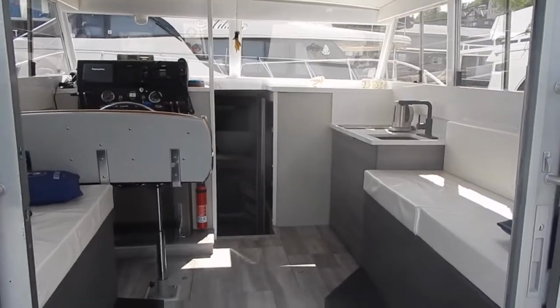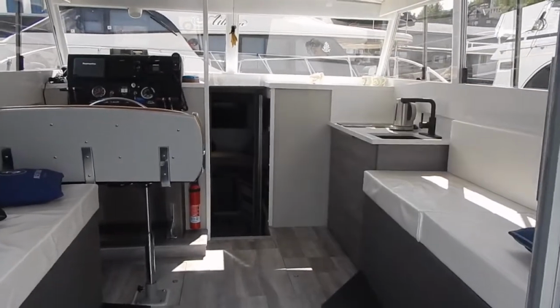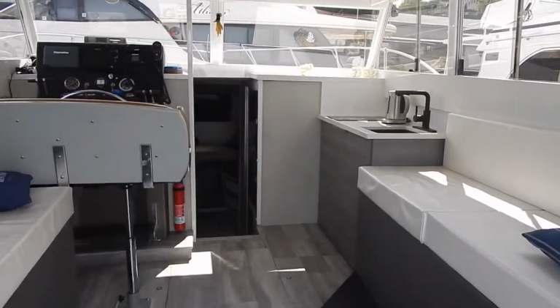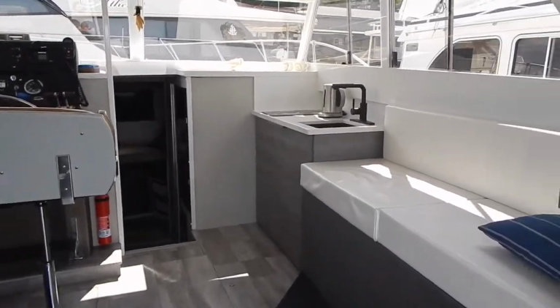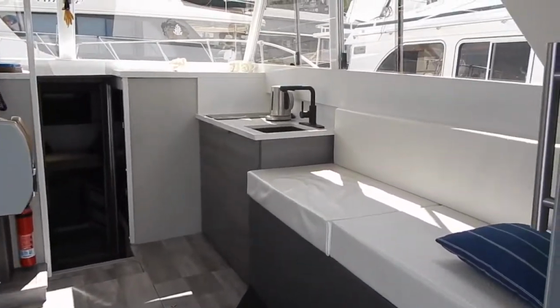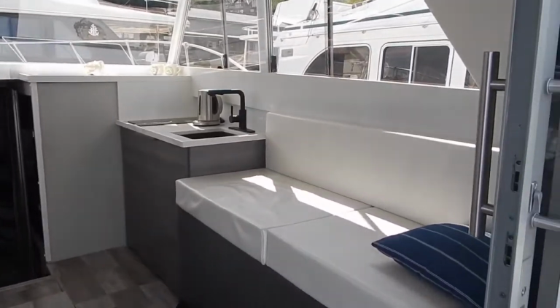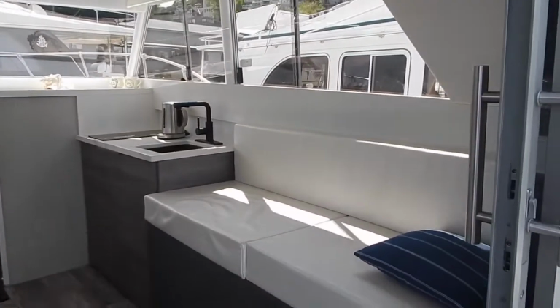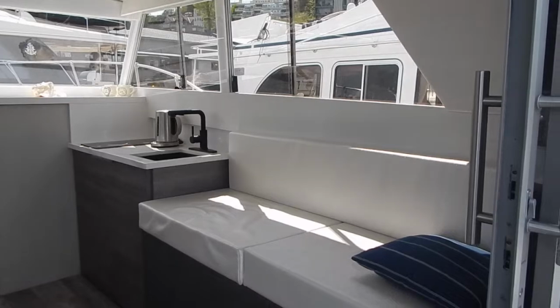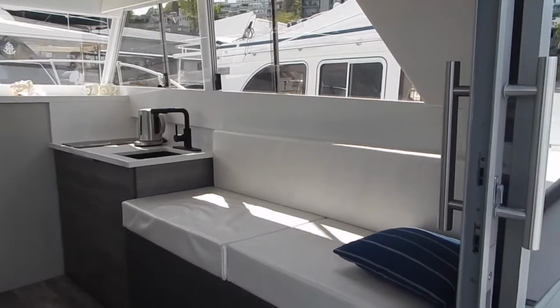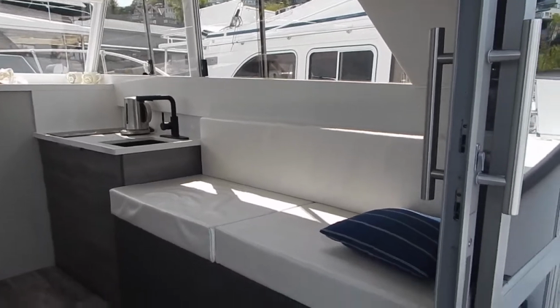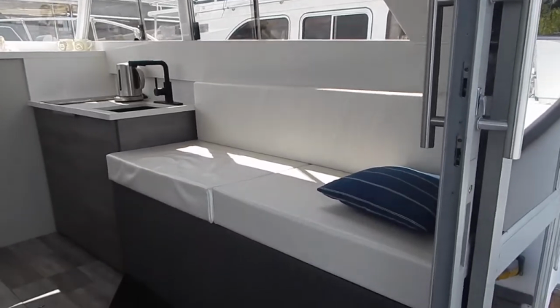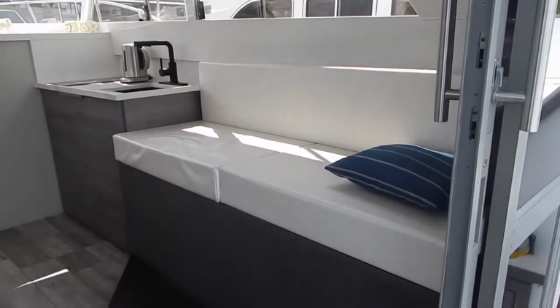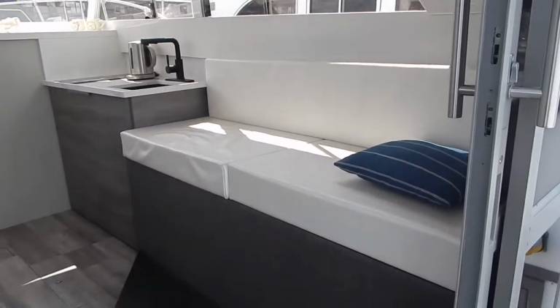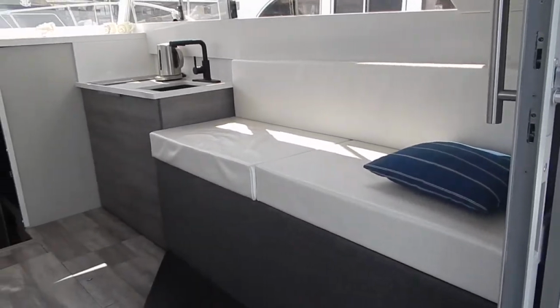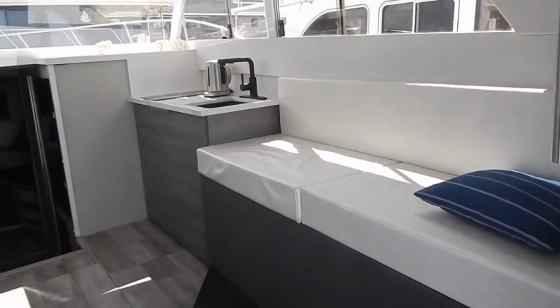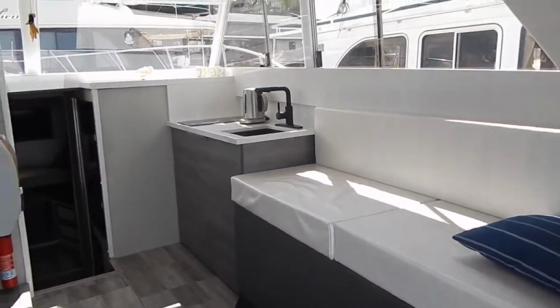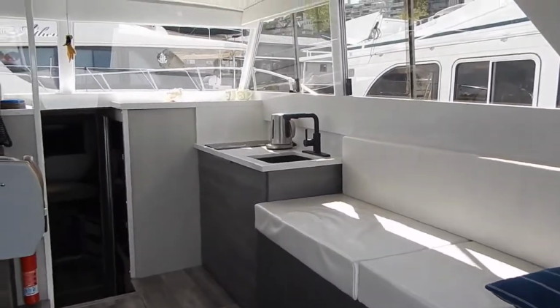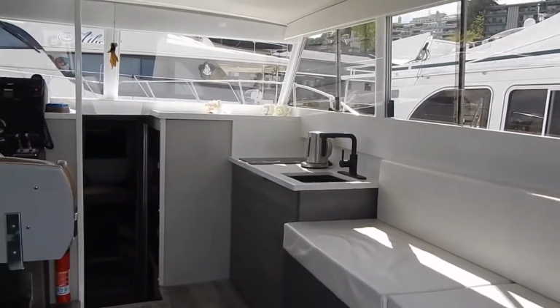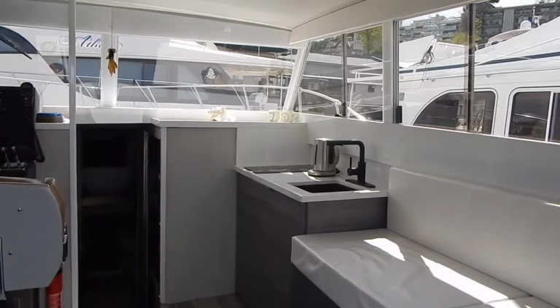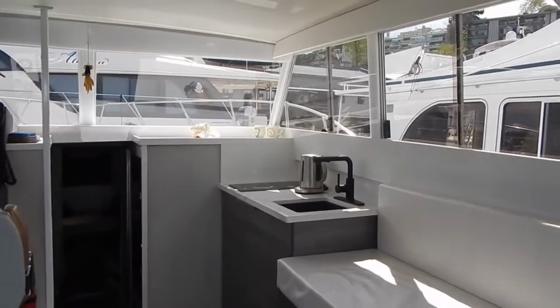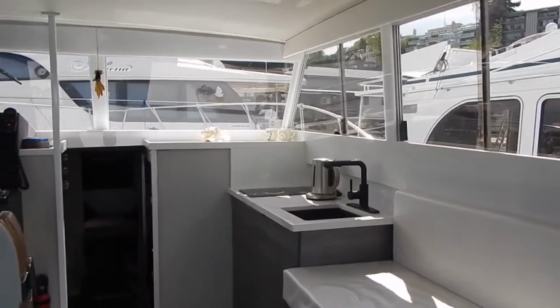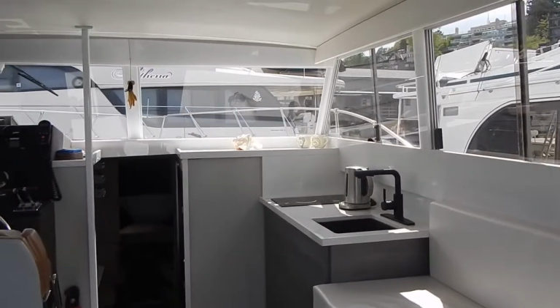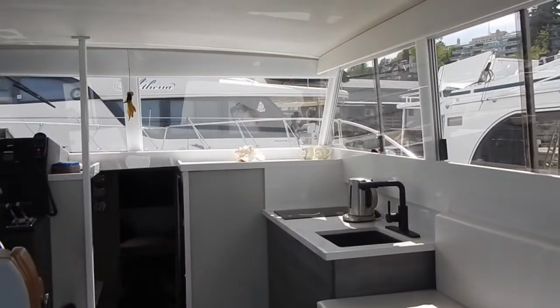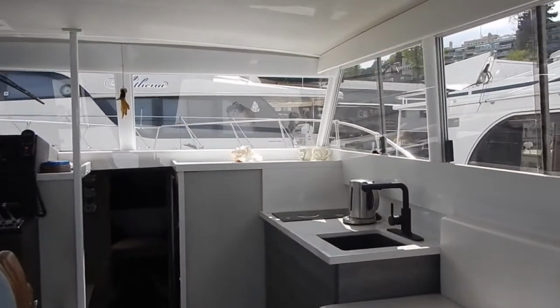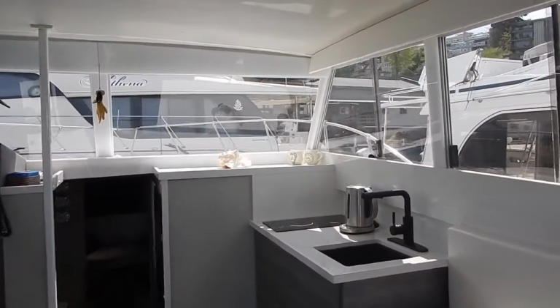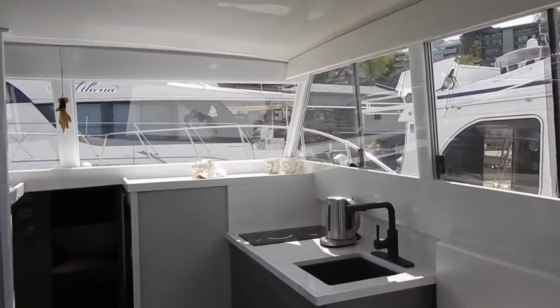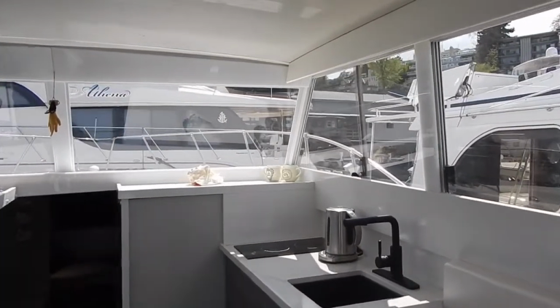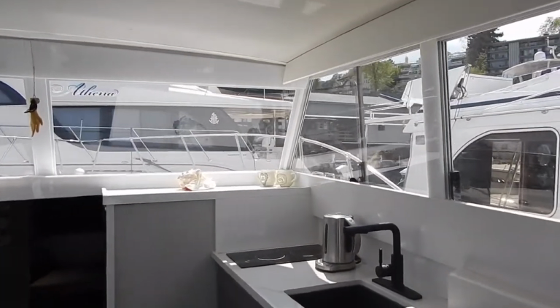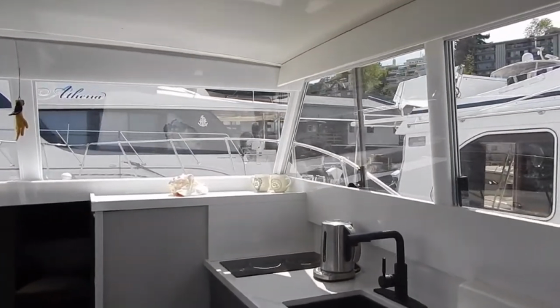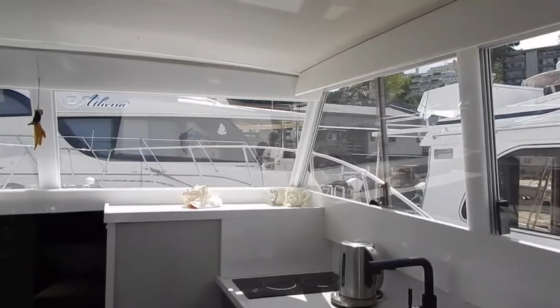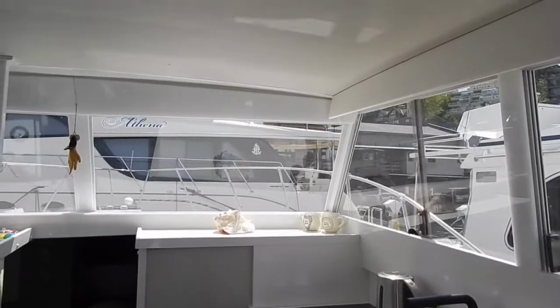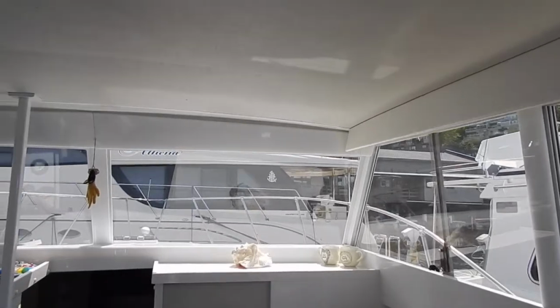Now we're looking into the main salon or saloon. Notice how those seats are raised so you can sit up high and see out the windows. Those are removable if you want to change back to the more traditional lower chairs or seating. There's a galley there on the starboard side, with a refrigerator underneath.